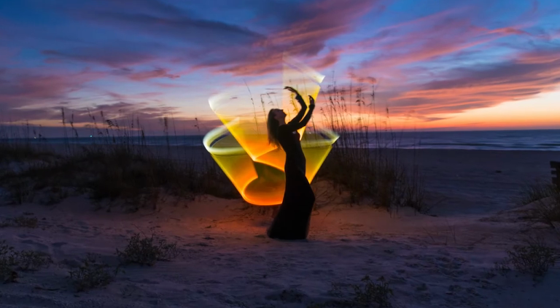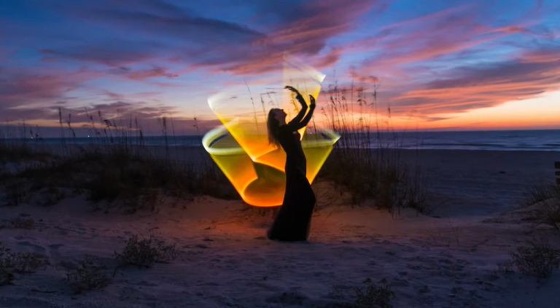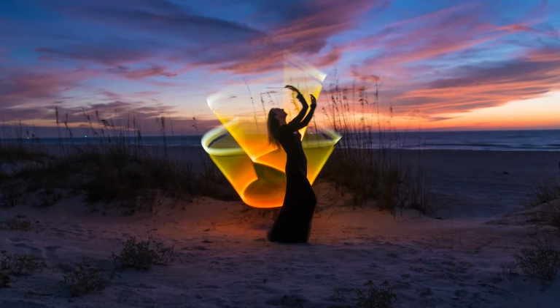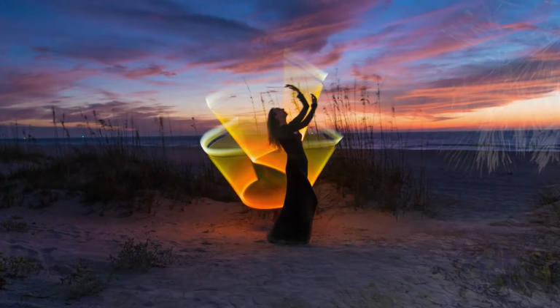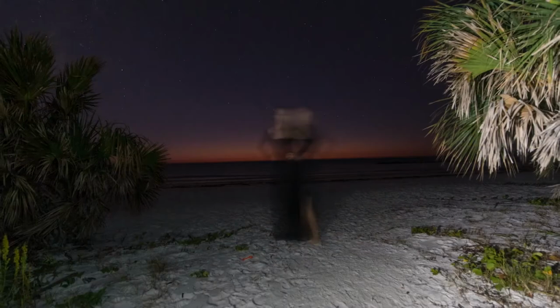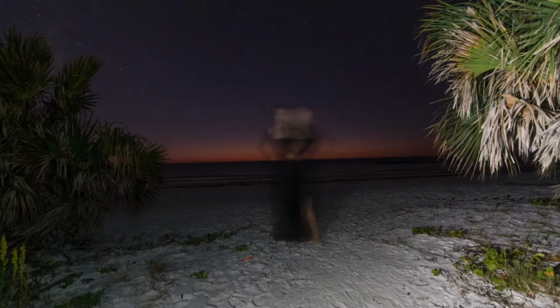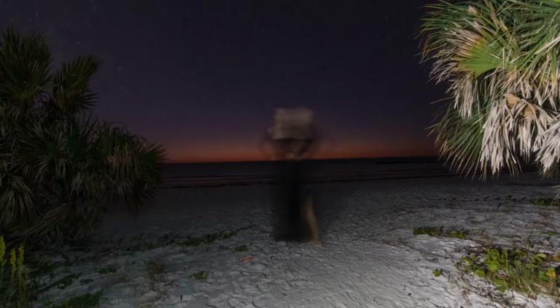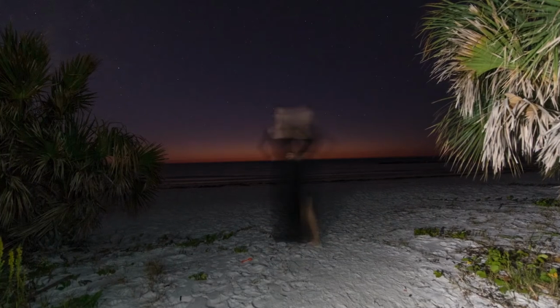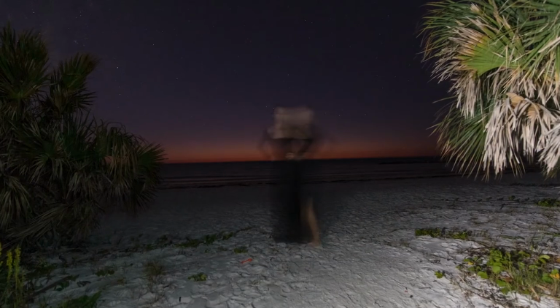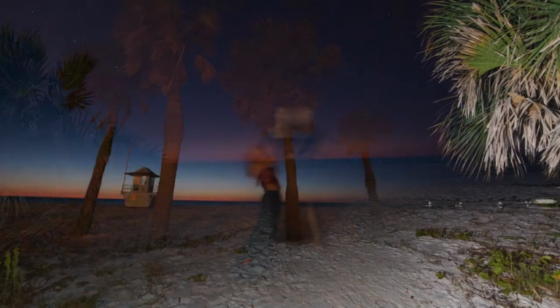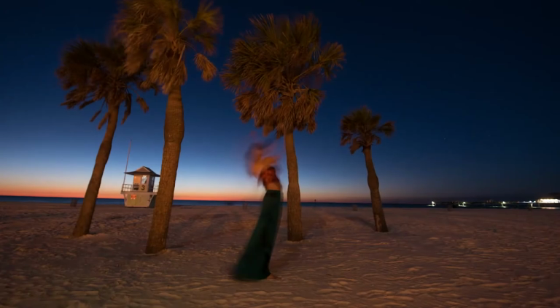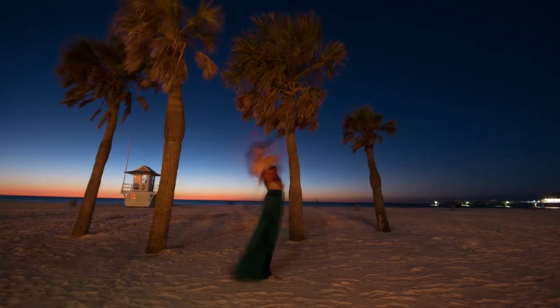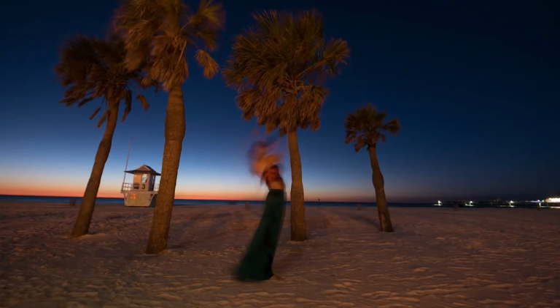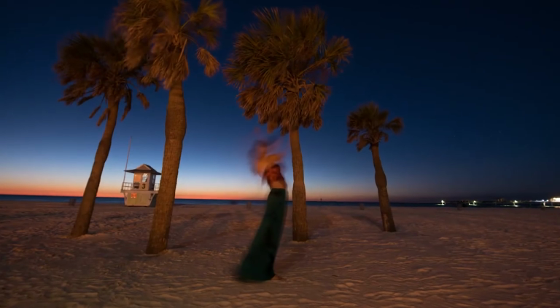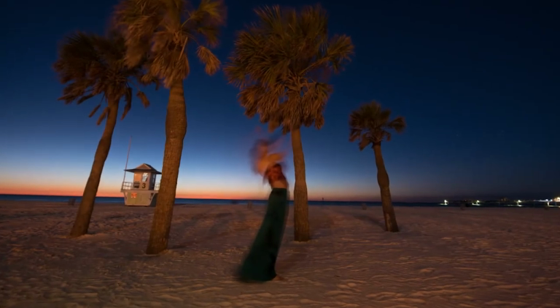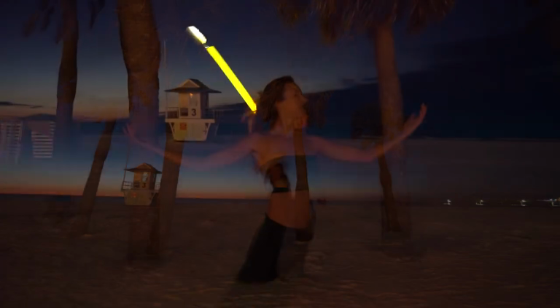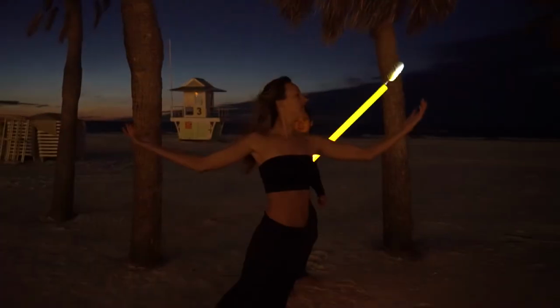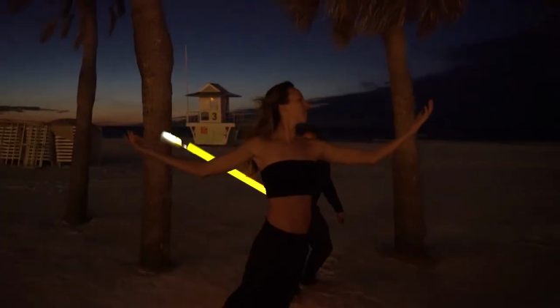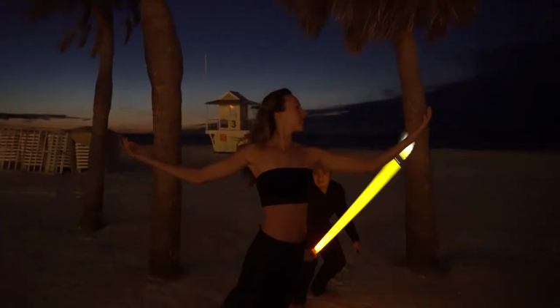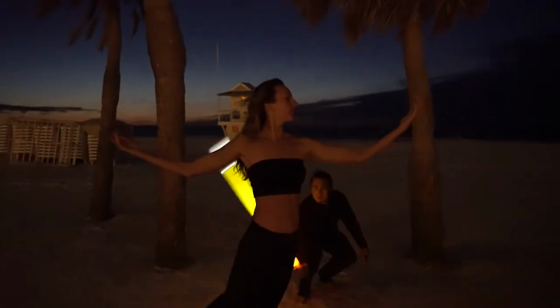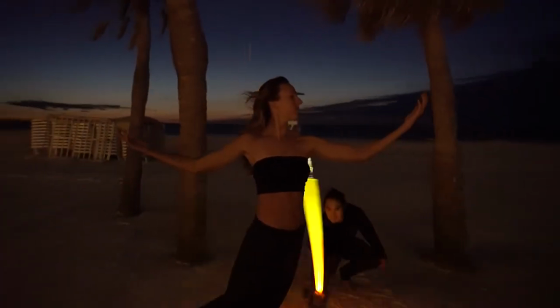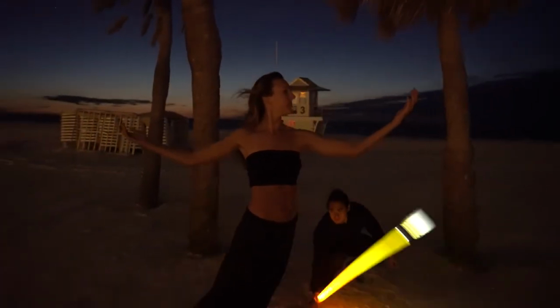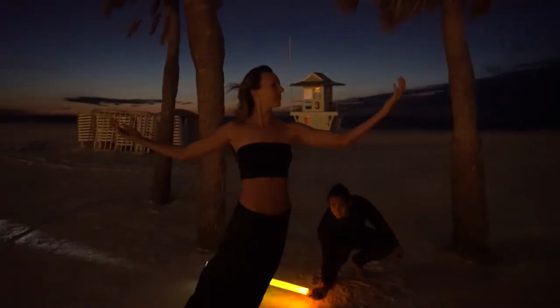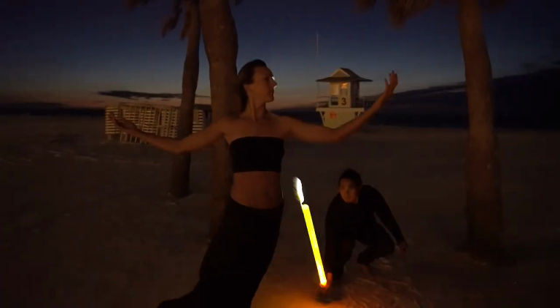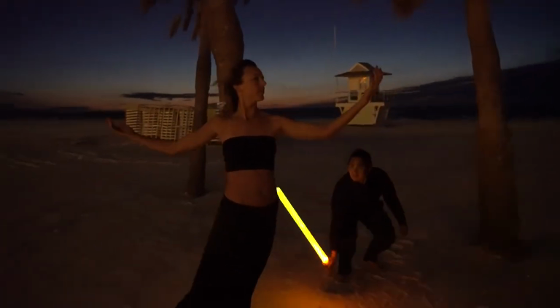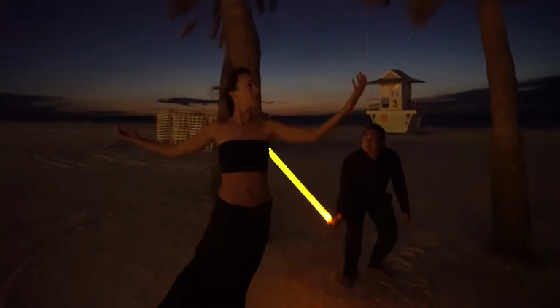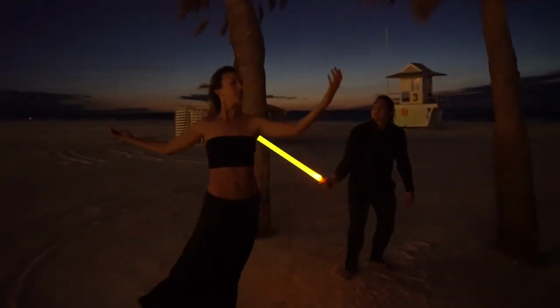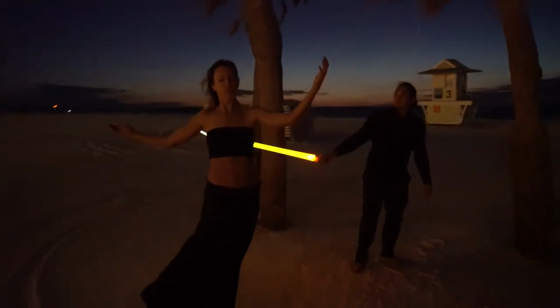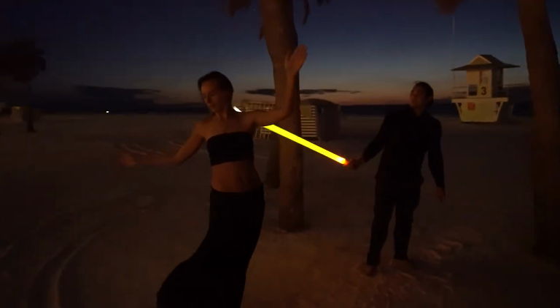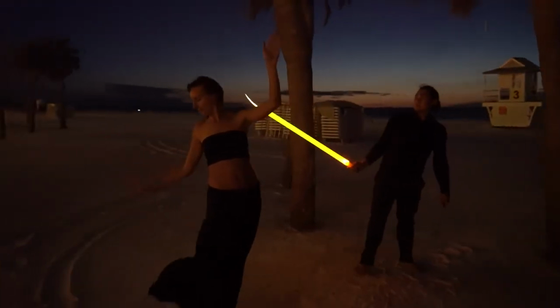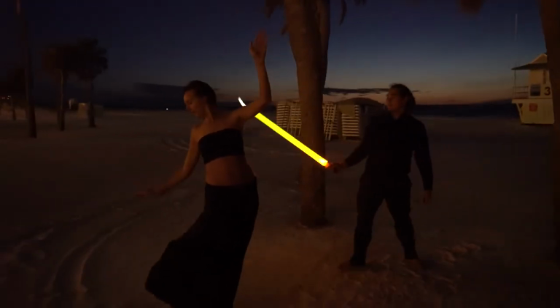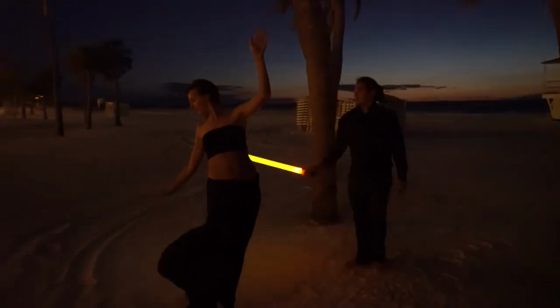Gwen has to stay perfectly still during the exposure time or else she's gonna turn out blurry. You can't see me because I'm behind her and moving way too fast for the camera to catch any light bouncing off of me.